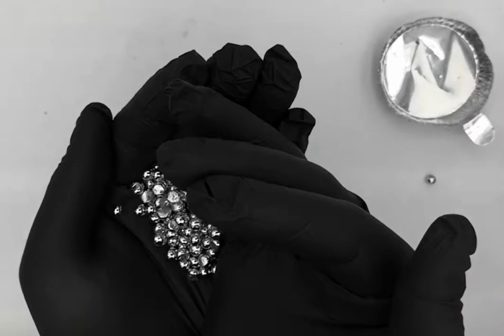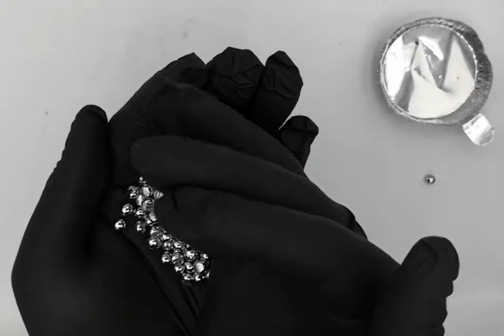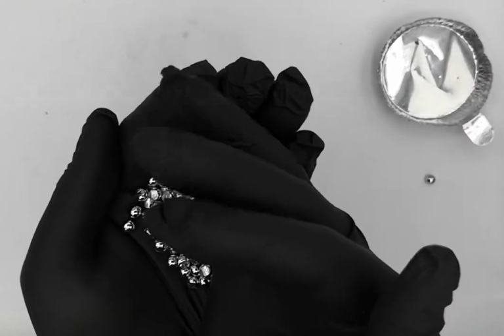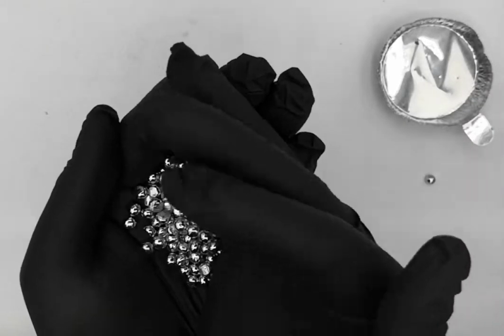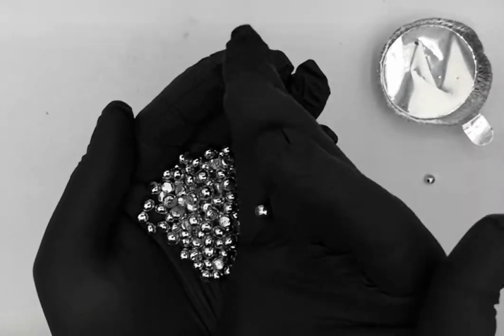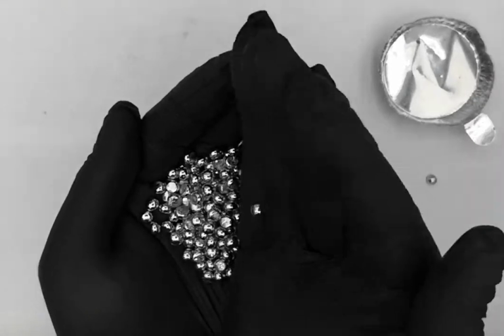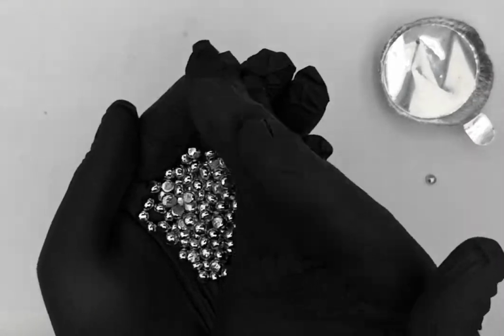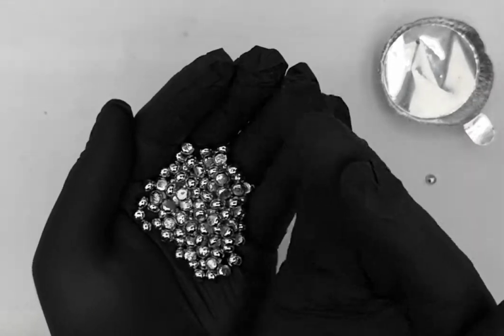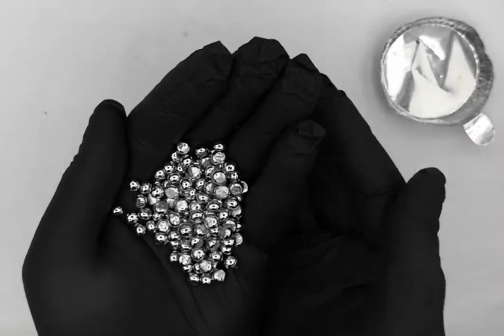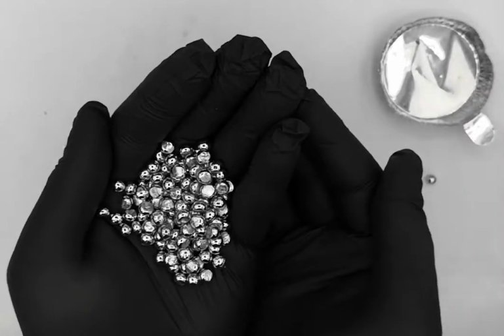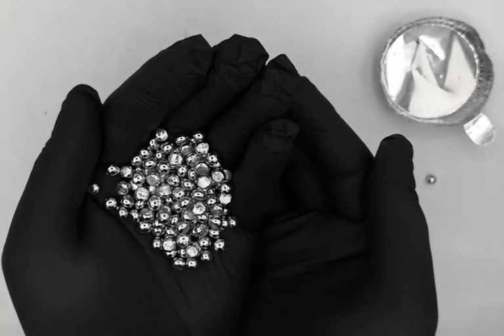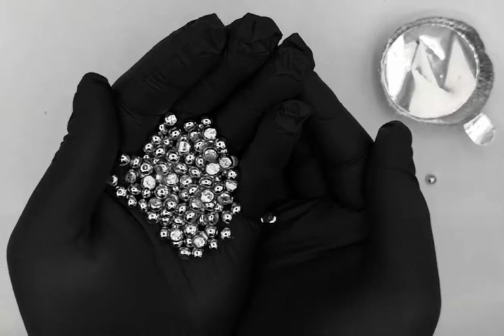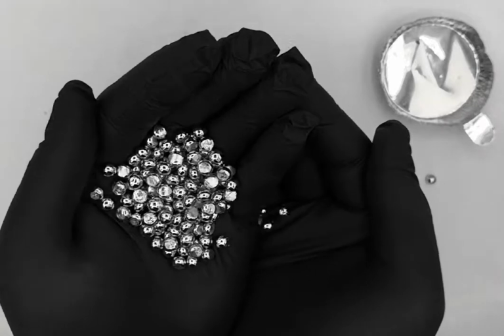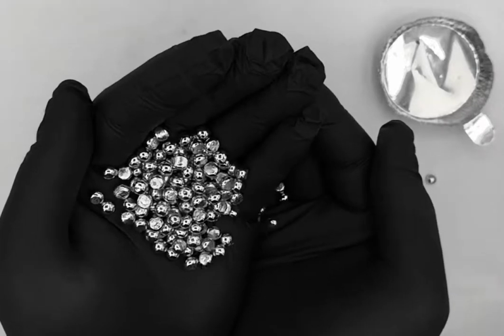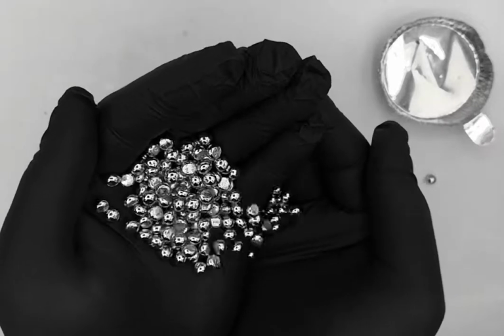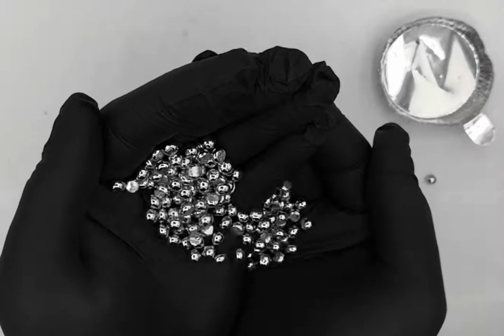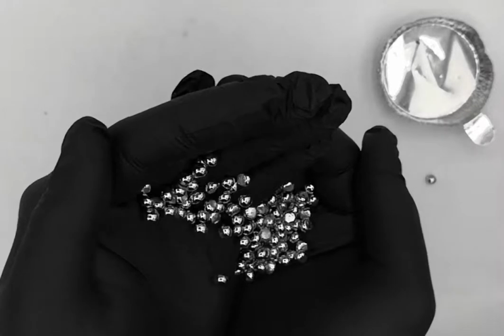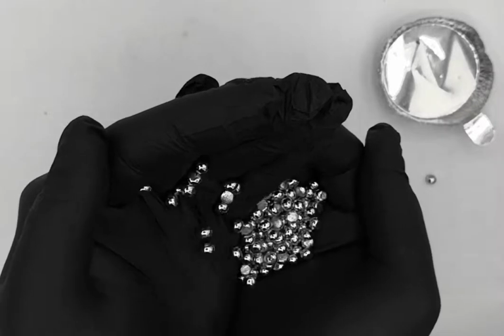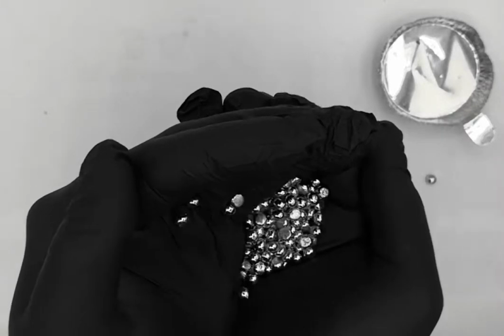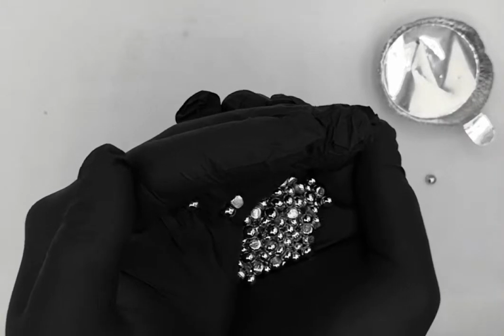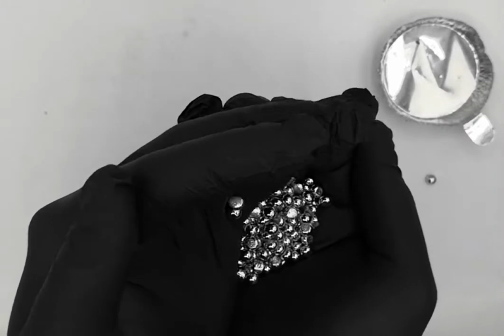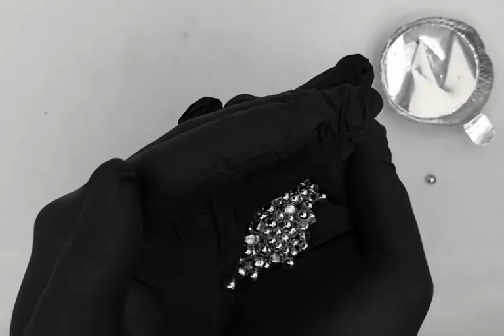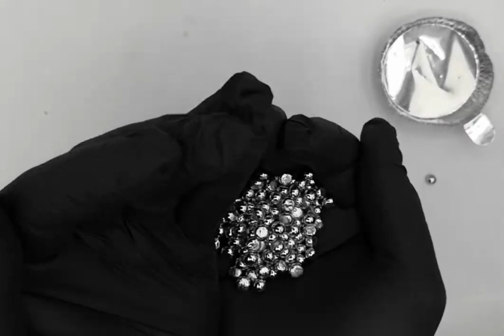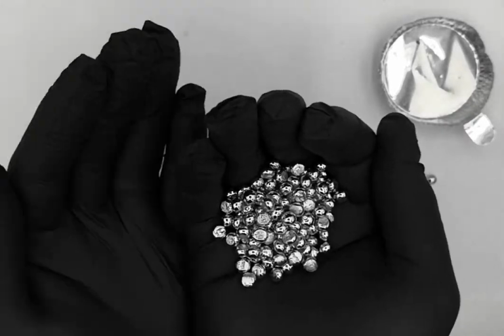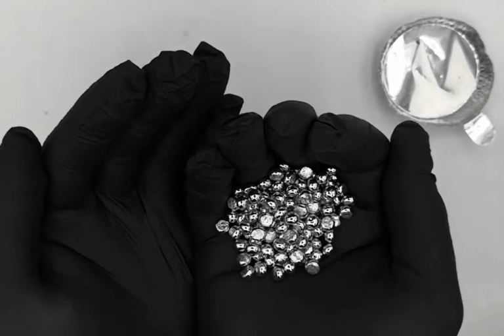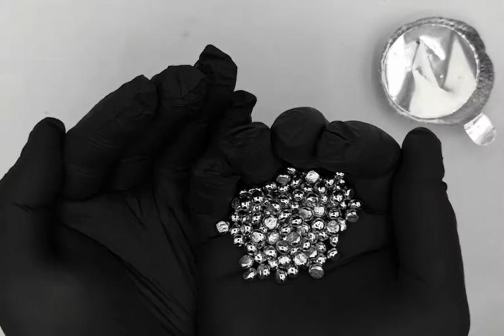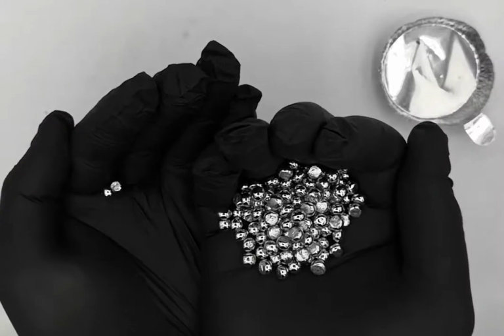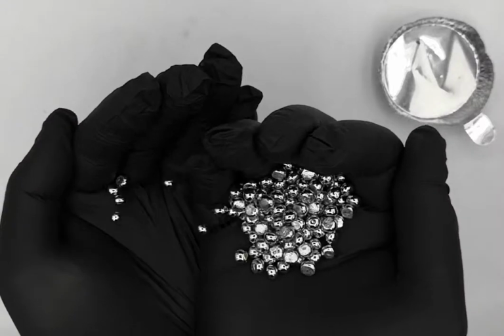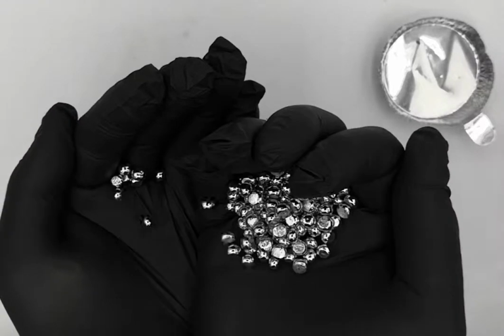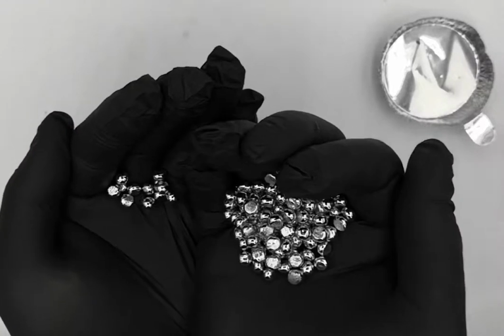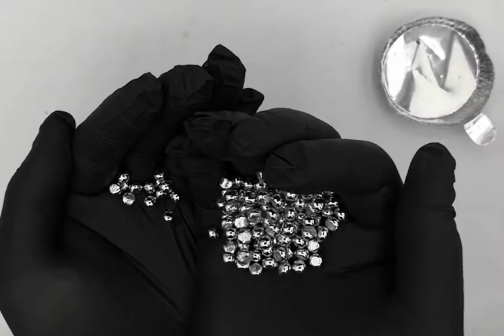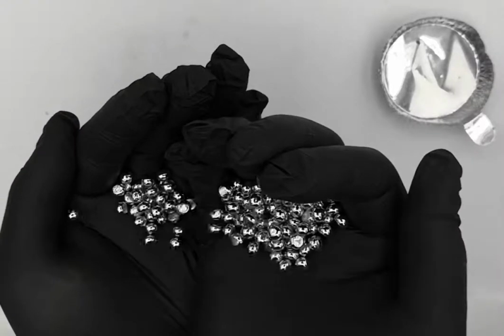They will stay like this forever. You can put it in acid, you can do whatever you want to it and it's not going to change its appearance. That is one of the properties of precious metals. In its powder form, it is often used — as I was starting to say — in jewelry.